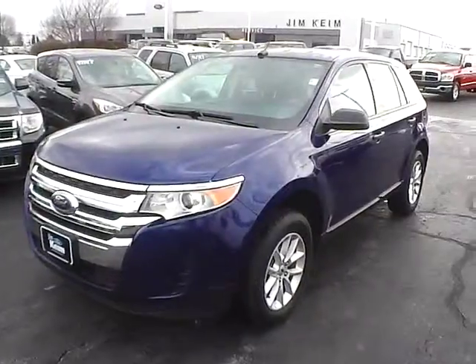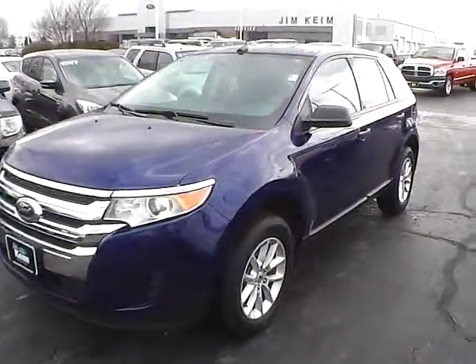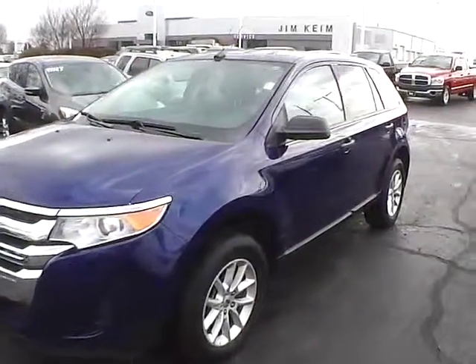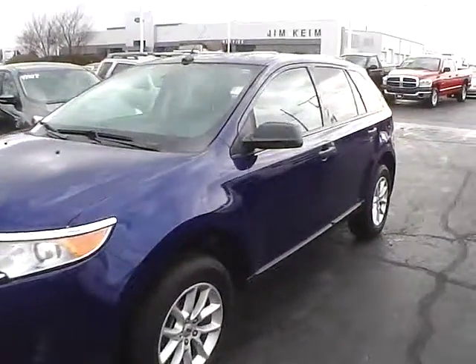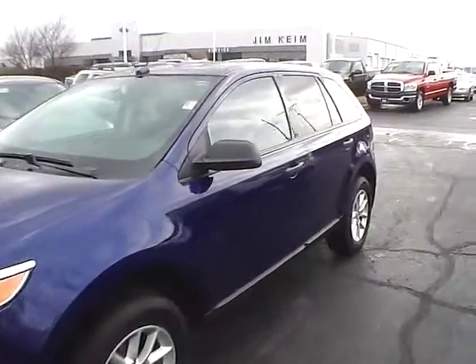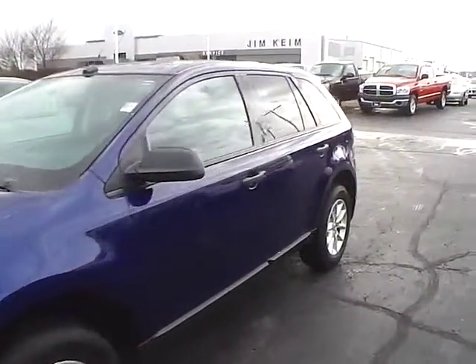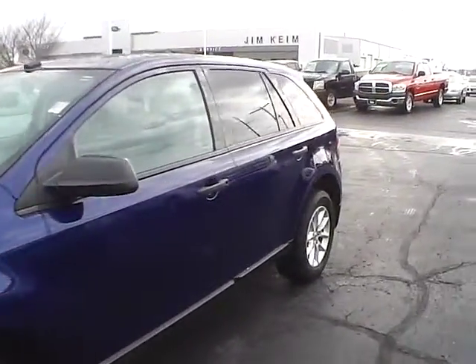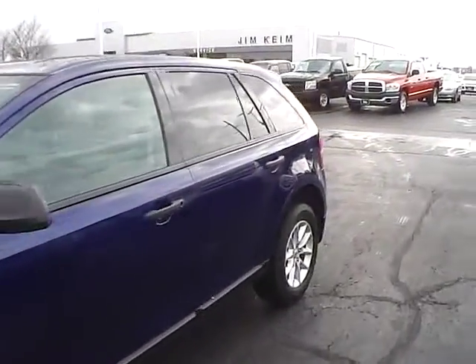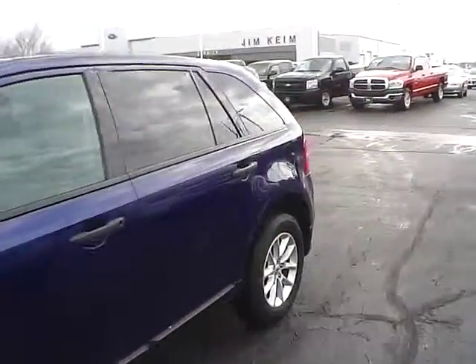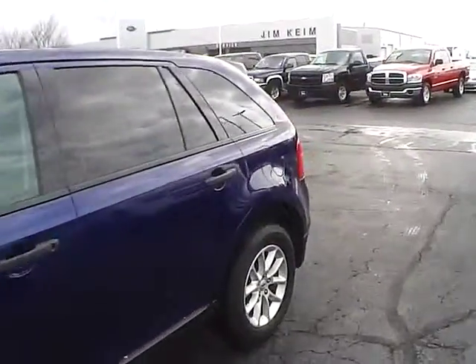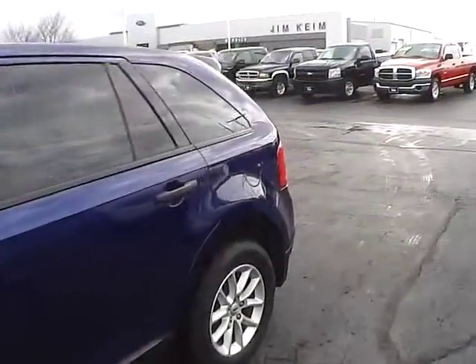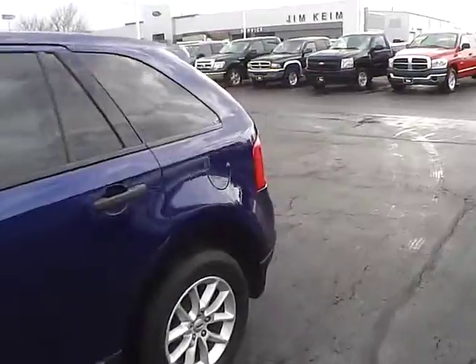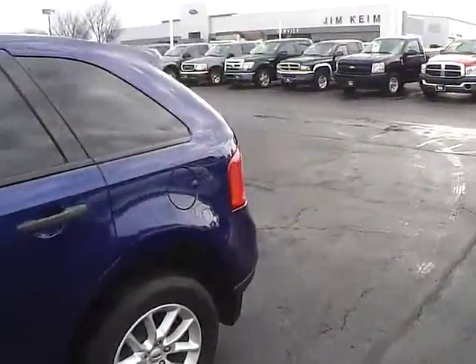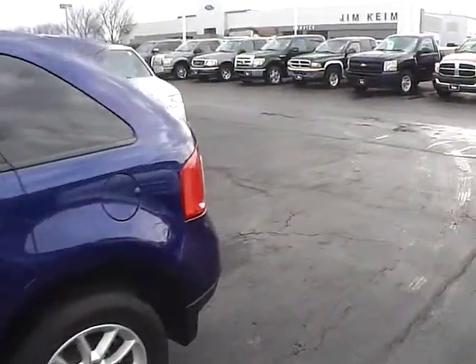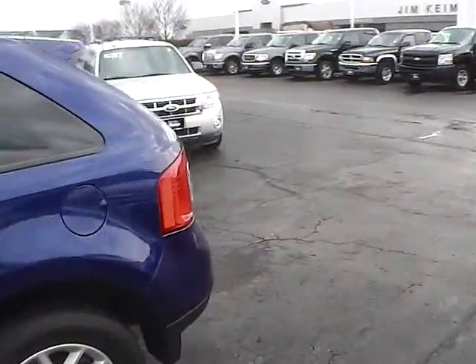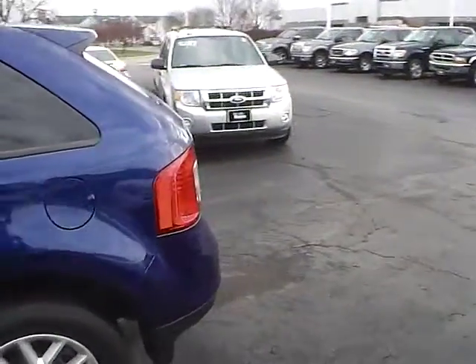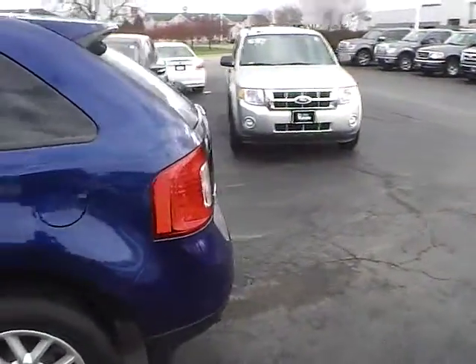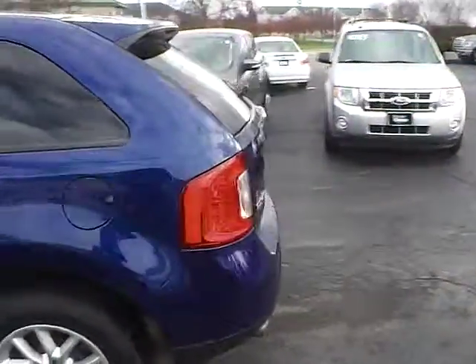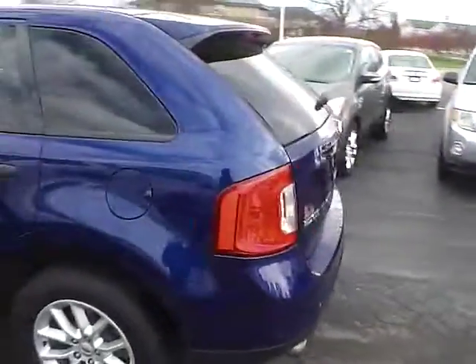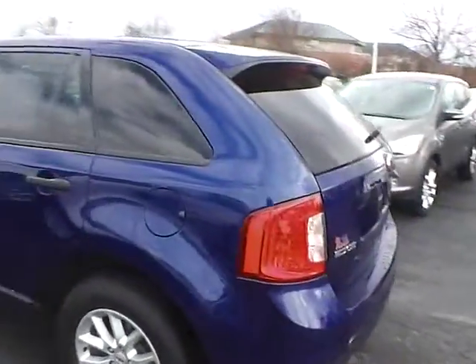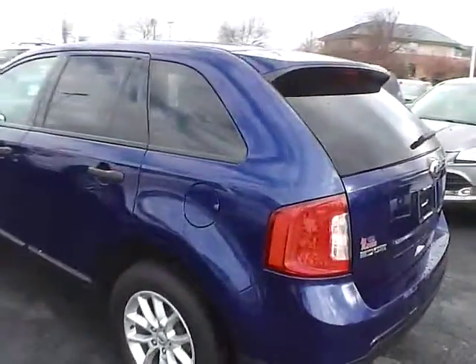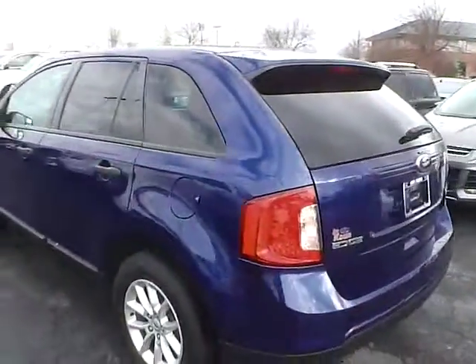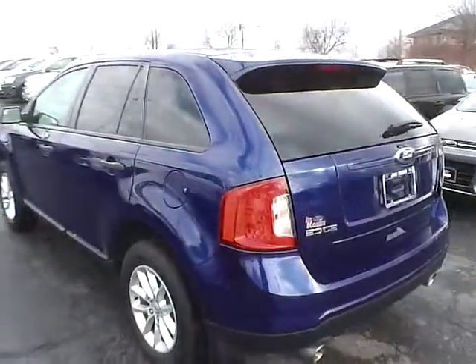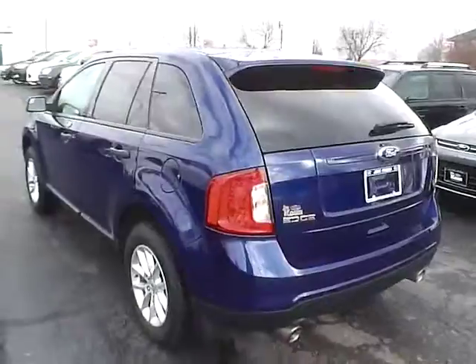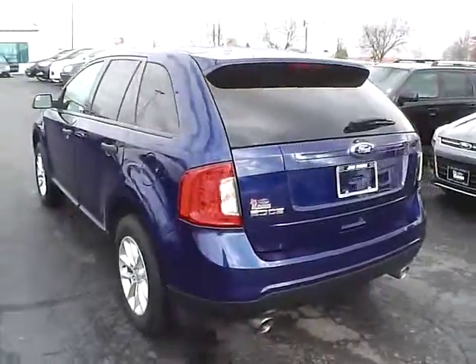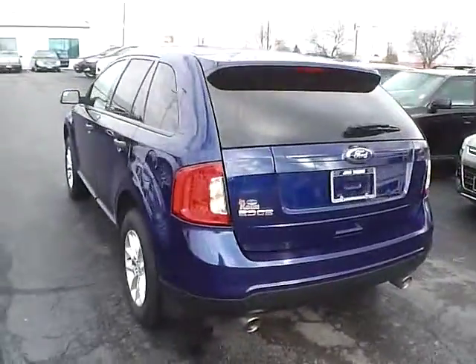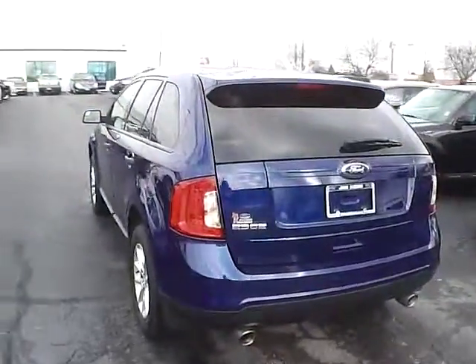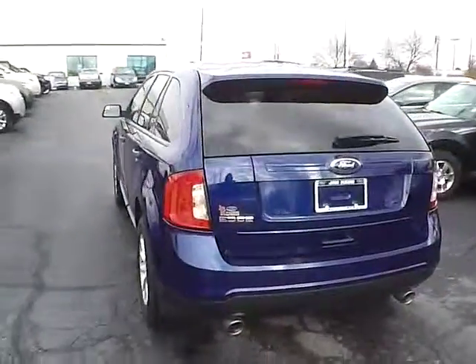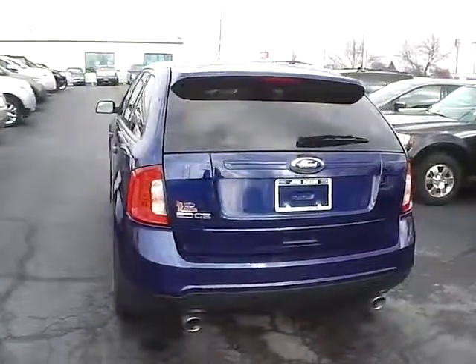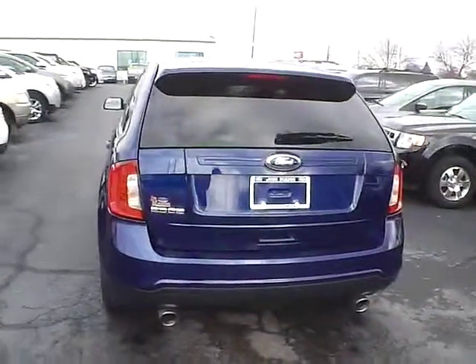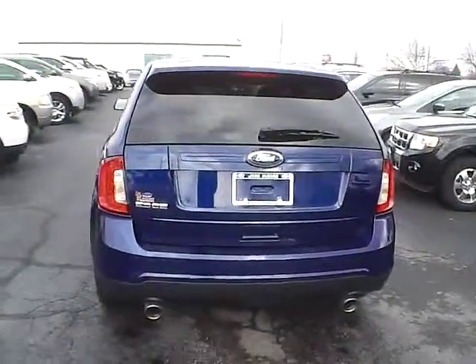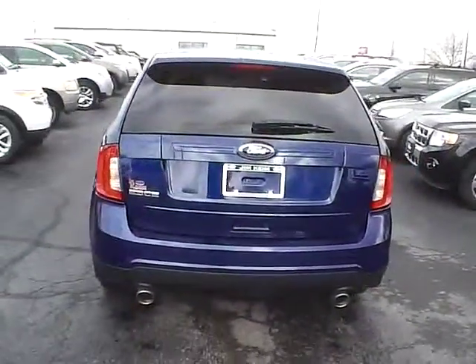Today we've got a 2014 Ford Edge SE with a deep impact blue exterior and a charcoal black interior. 3.5 liter 6 cylinder engine with an automatic transmission. Current mileage is 65,335 miles.